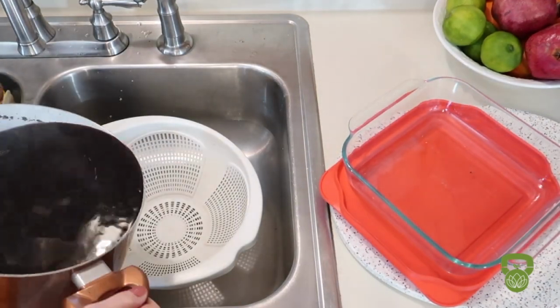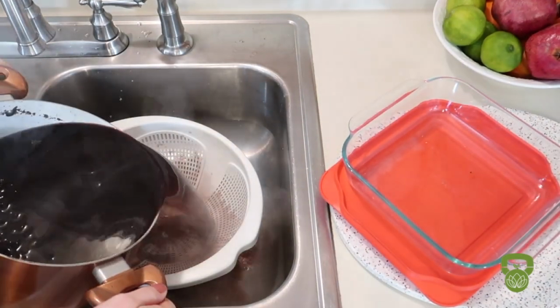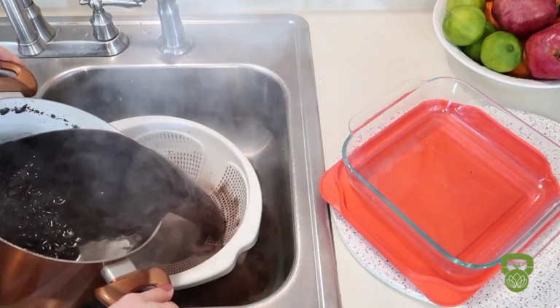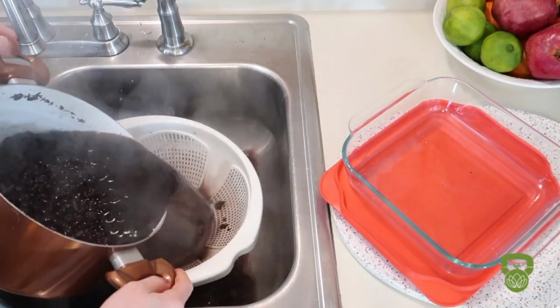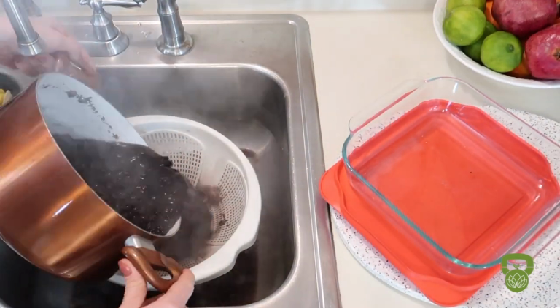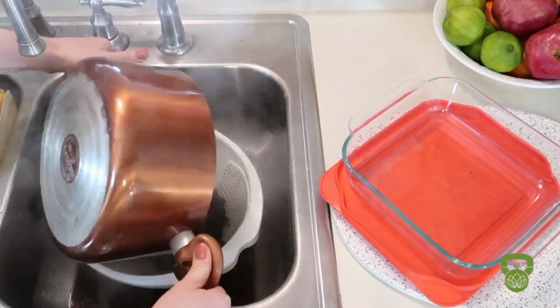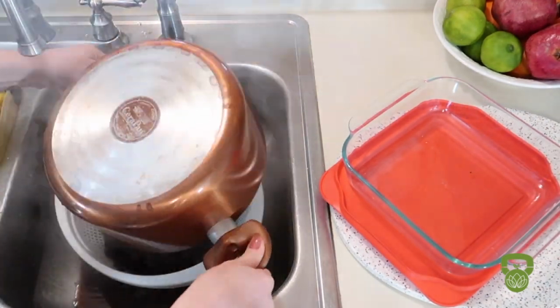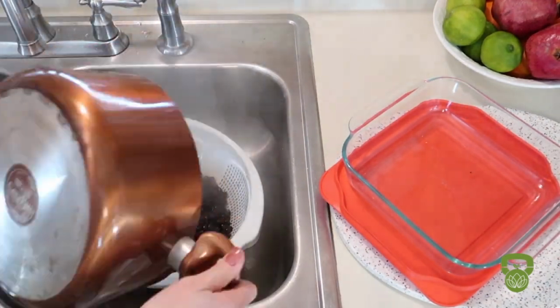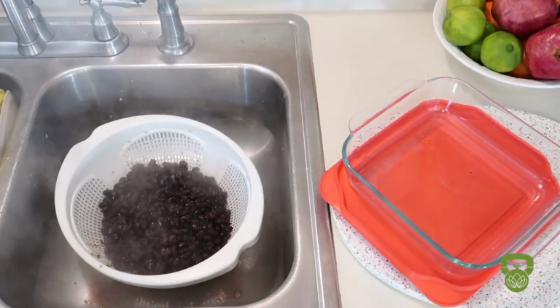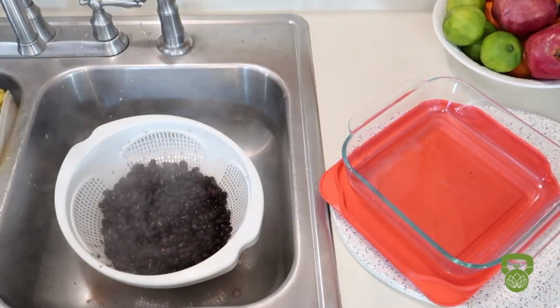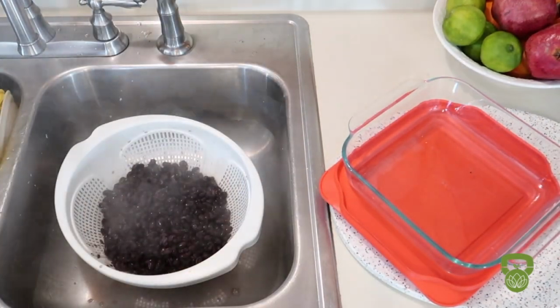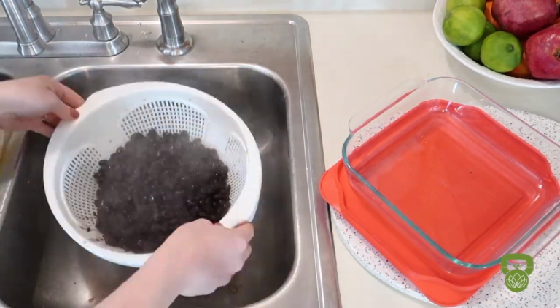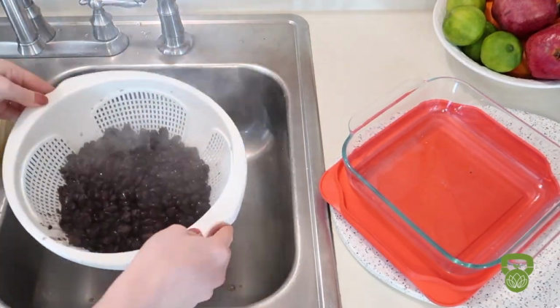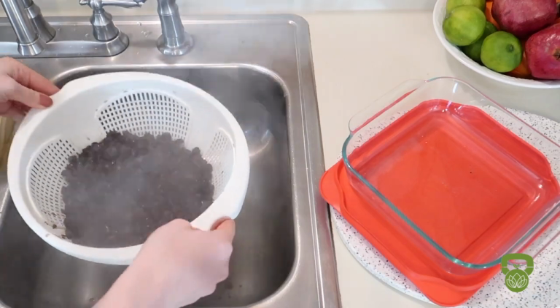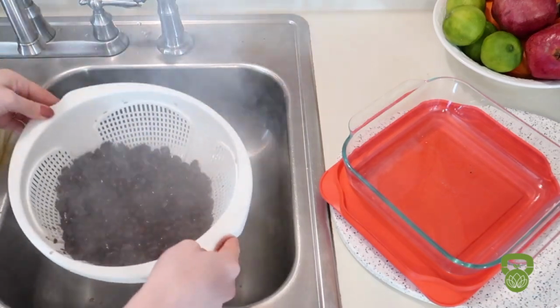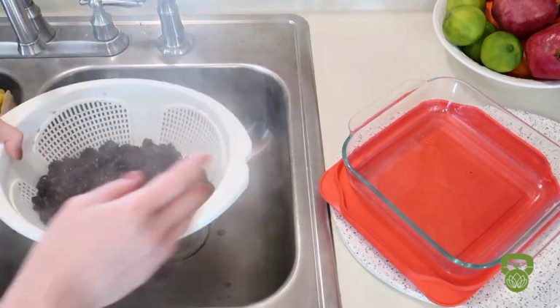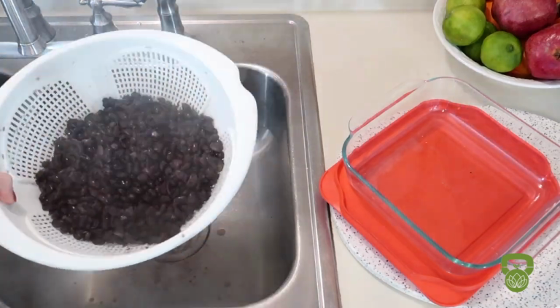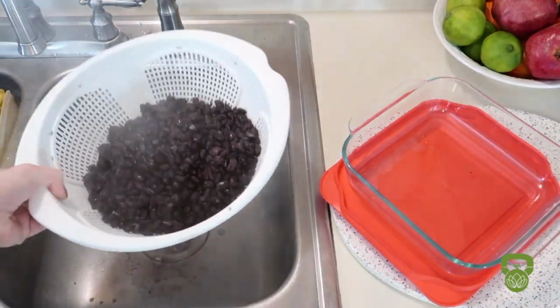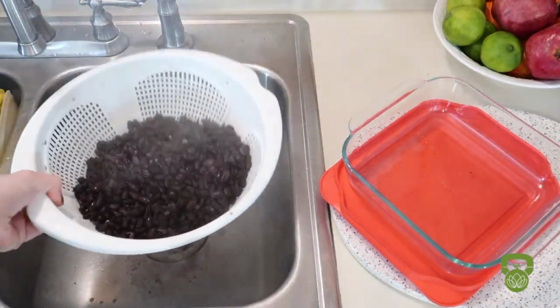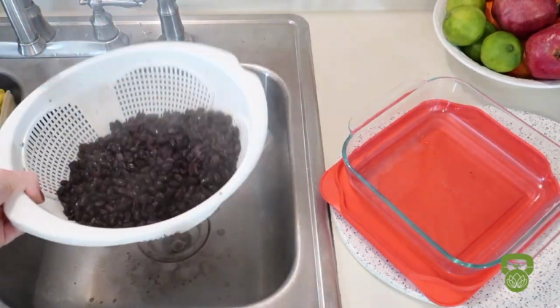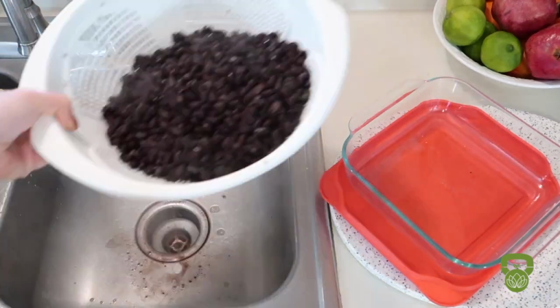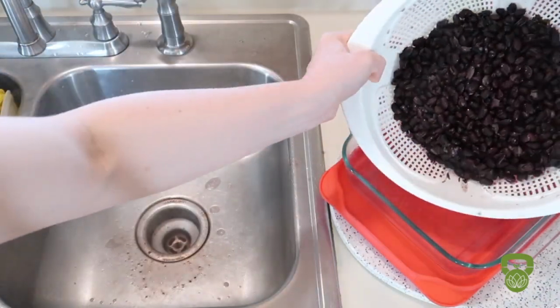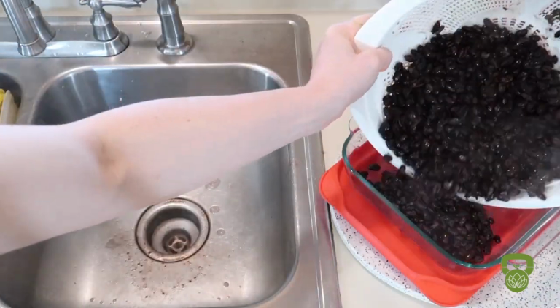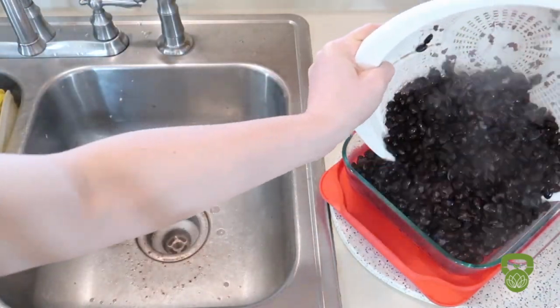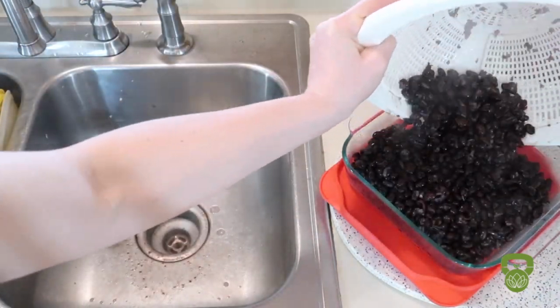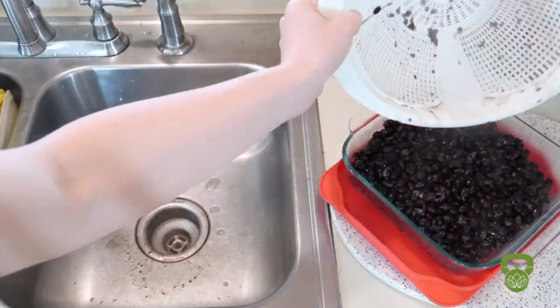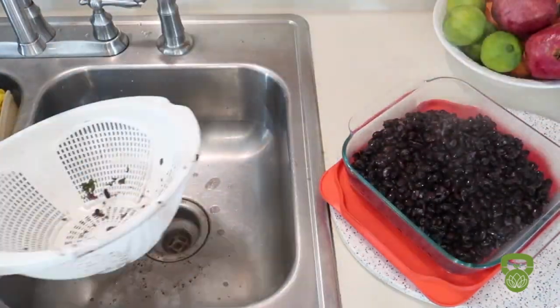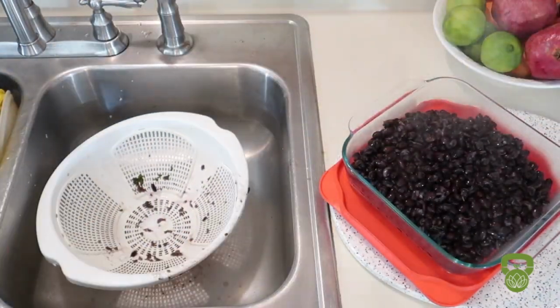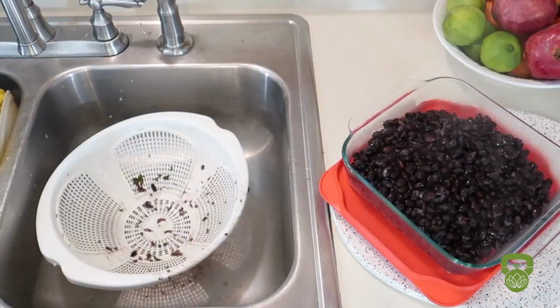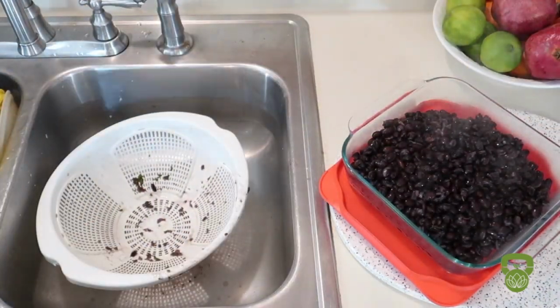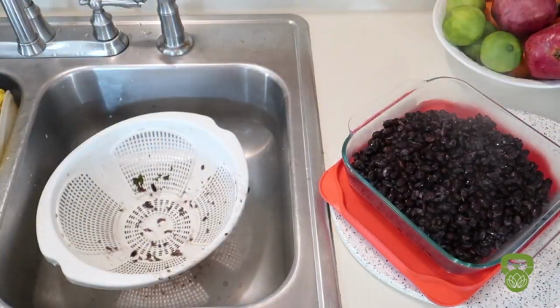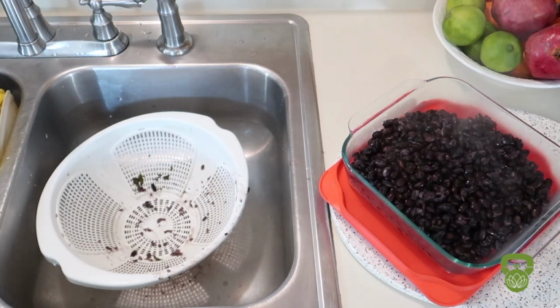Simply strain your beans using a colander. It's very simple and it takes away any excess liquid that might accumulate in the bottom of your bowl once you build it.